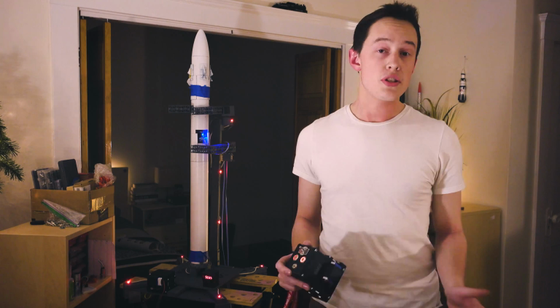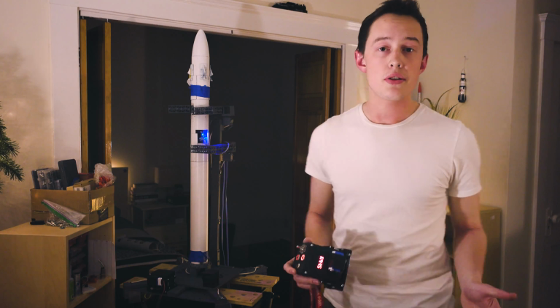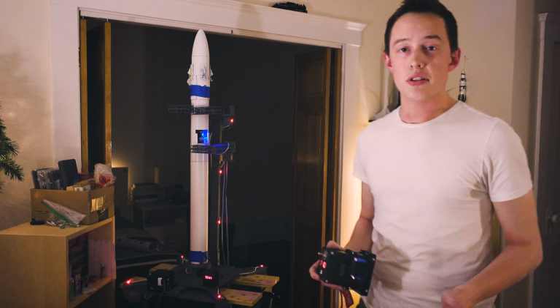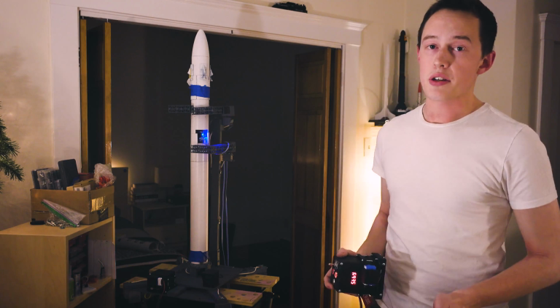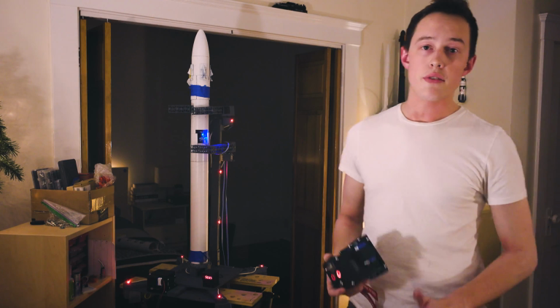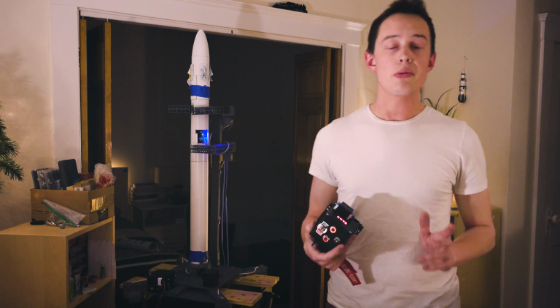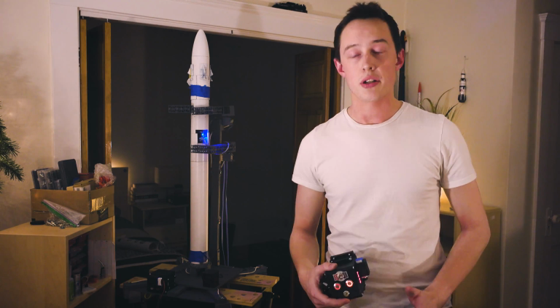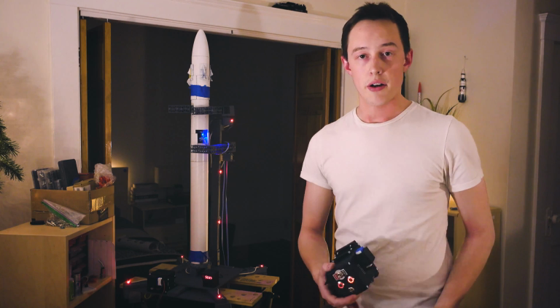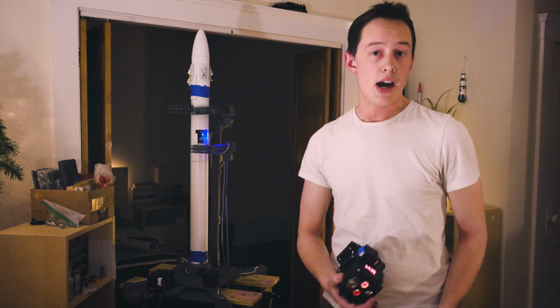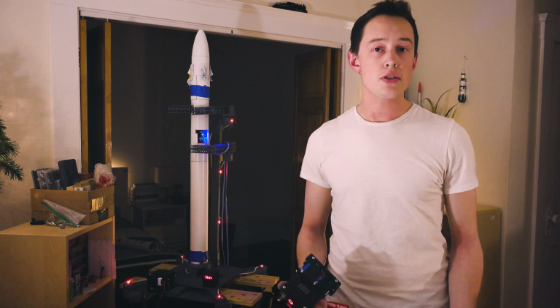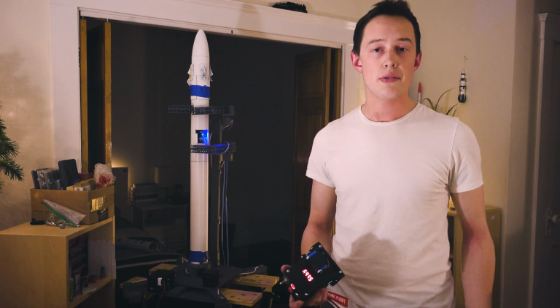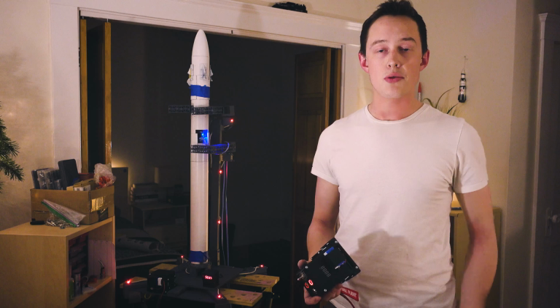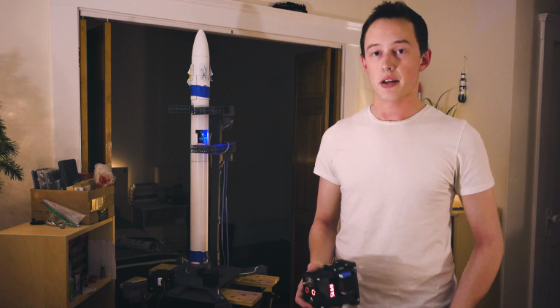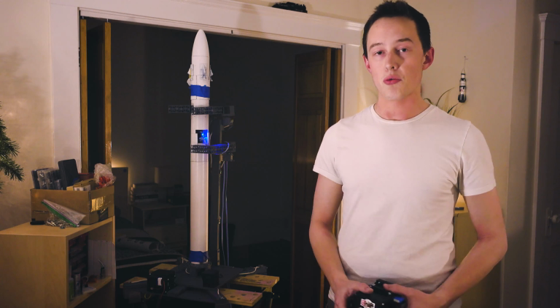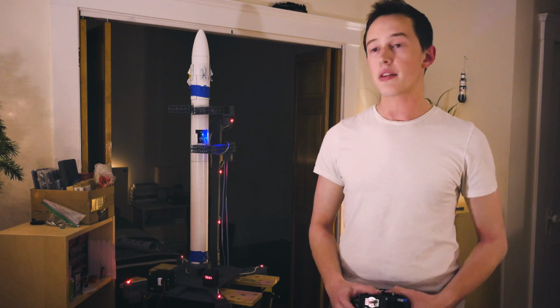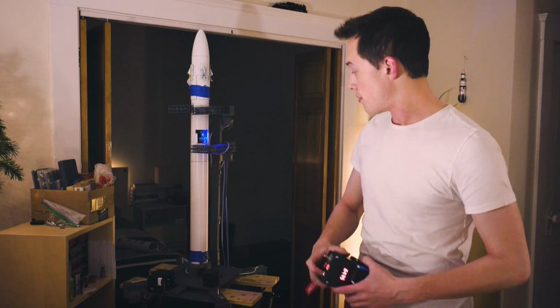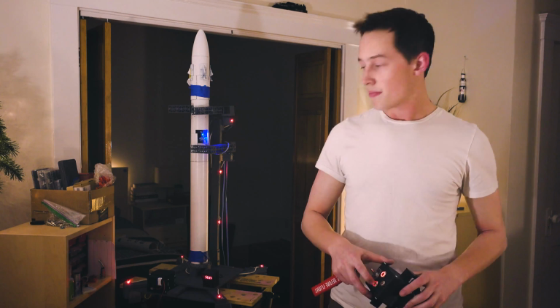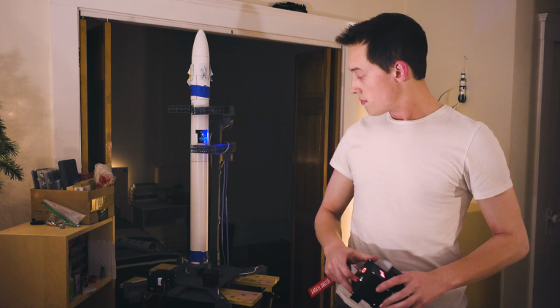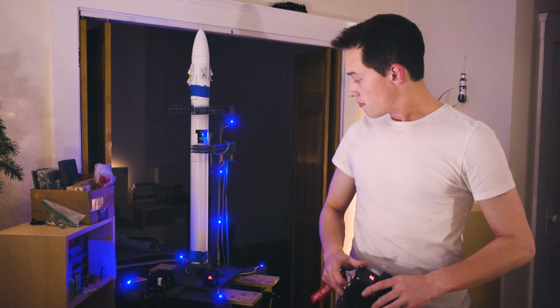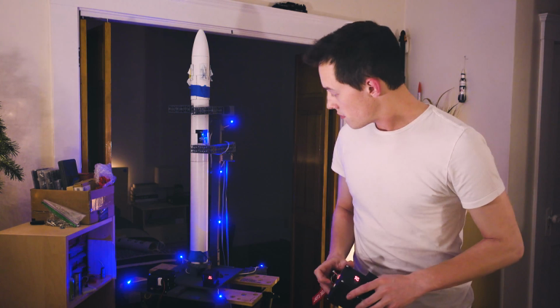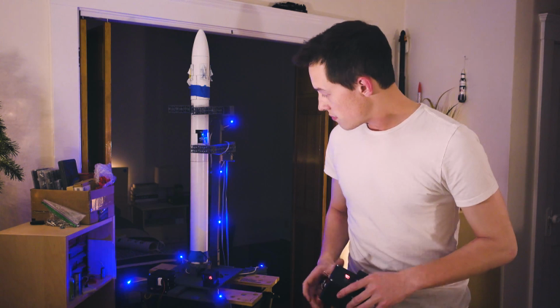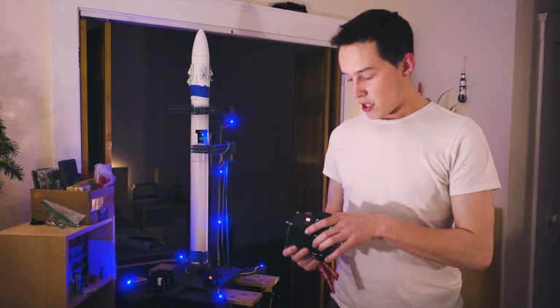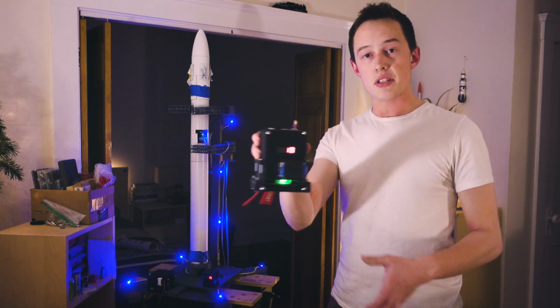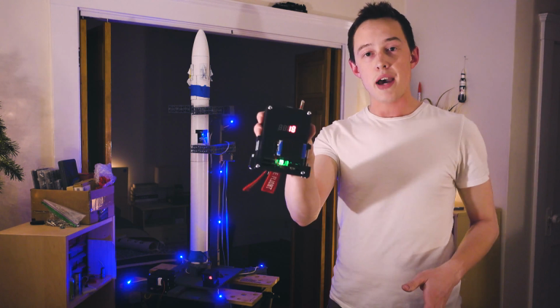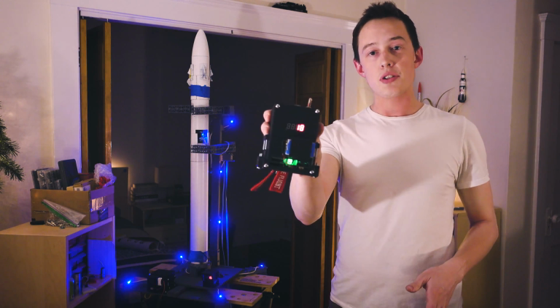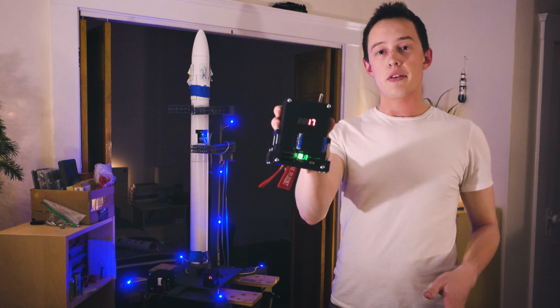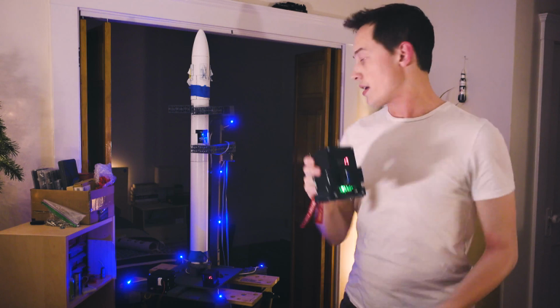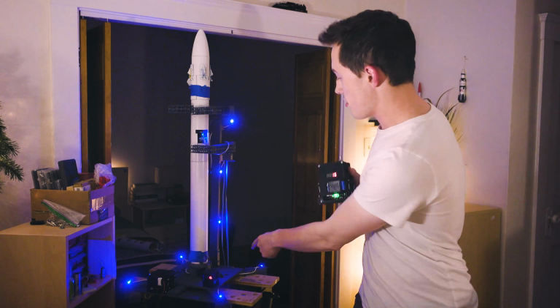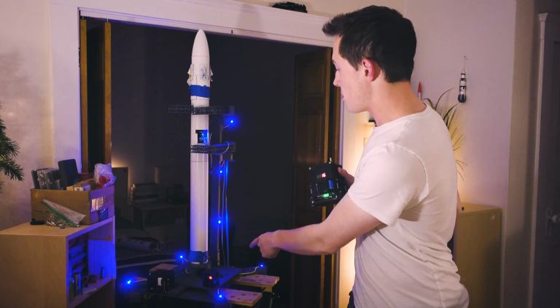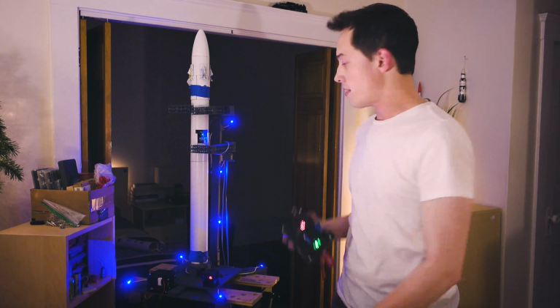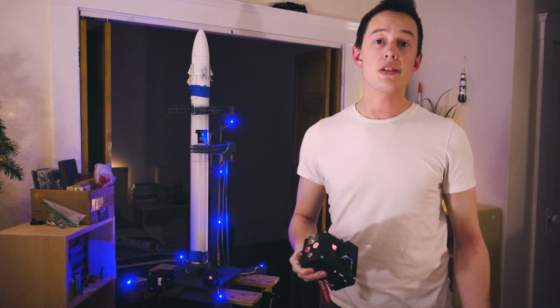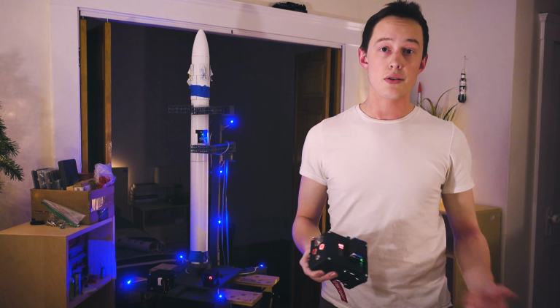We'll simulate two different scenarios. The first will be a holding scenario — I have the launch clock set to about 20 seconds, so we'll begin there. You can see the pad remote starts counting down, as well as the launch pad. They're in sync, too.